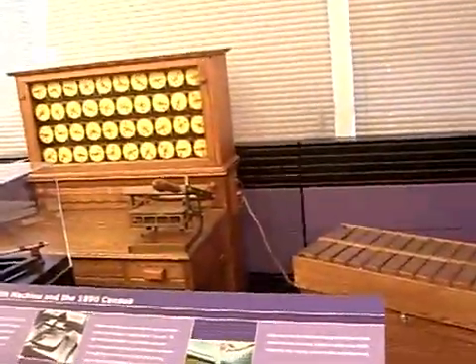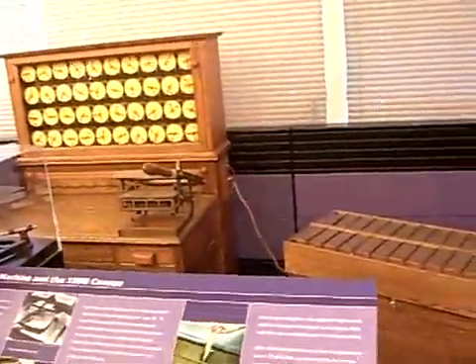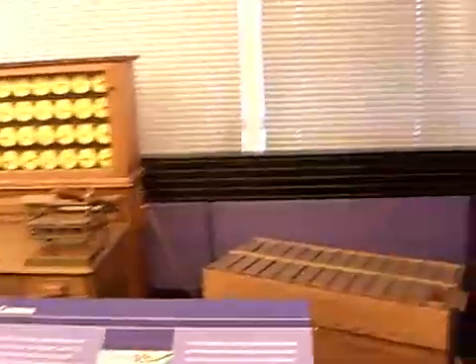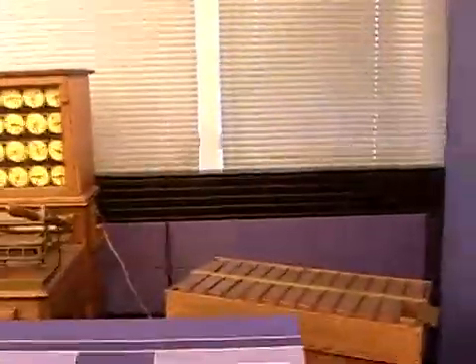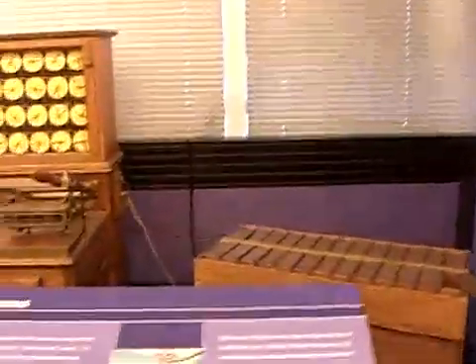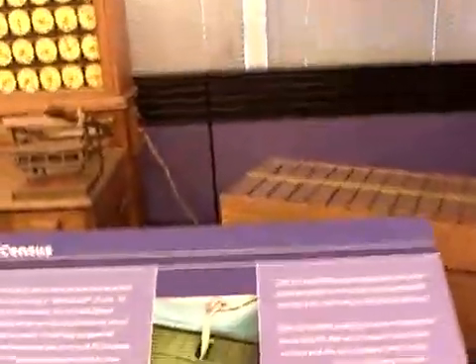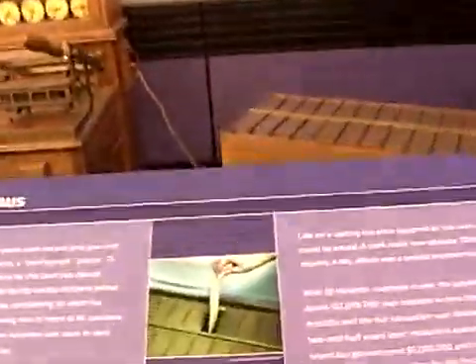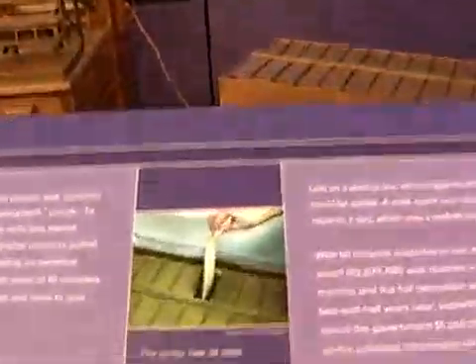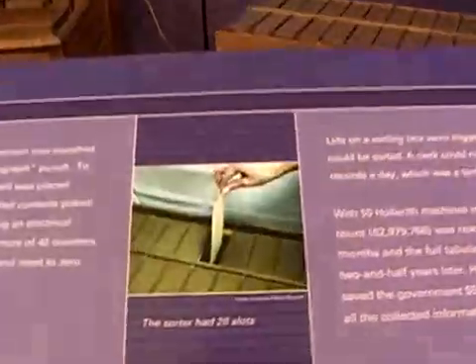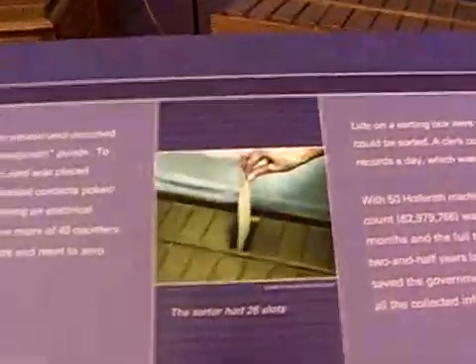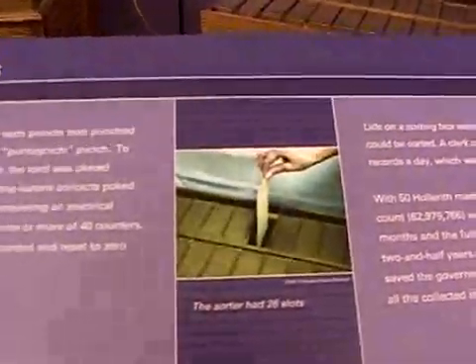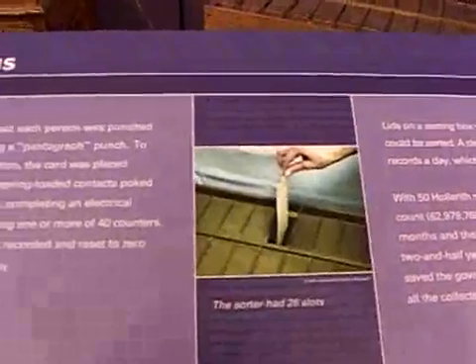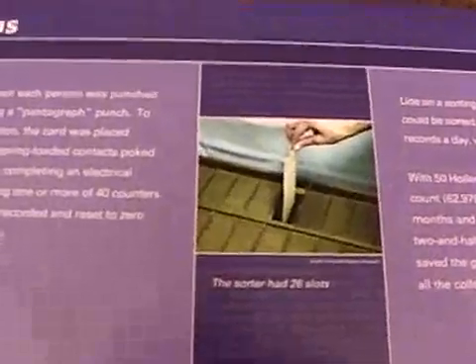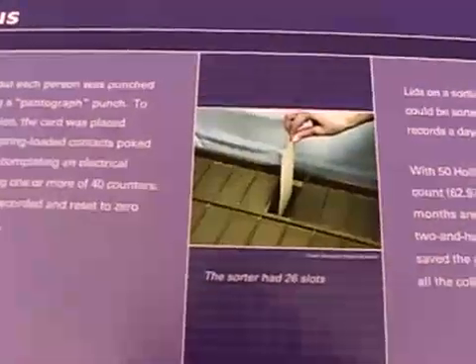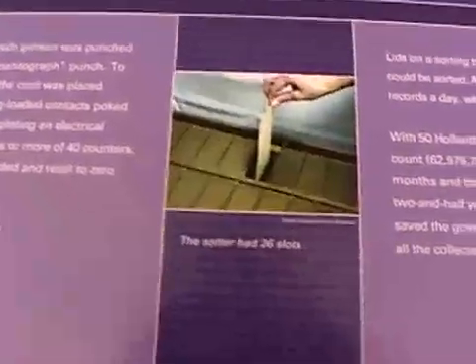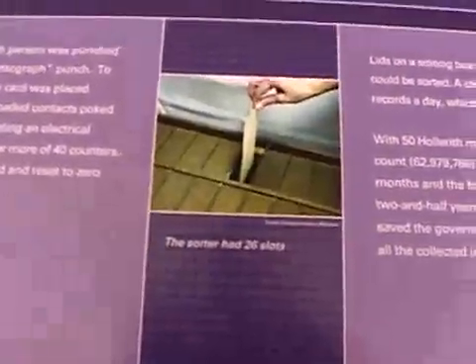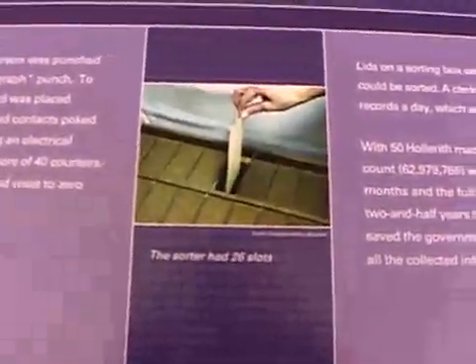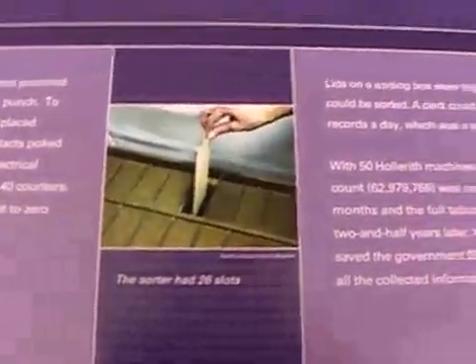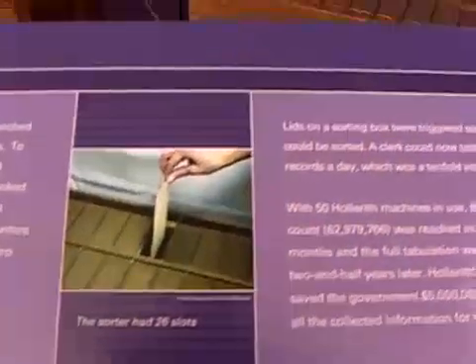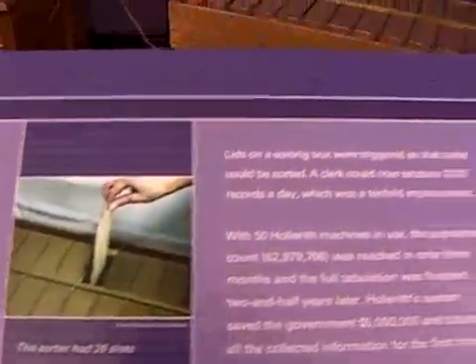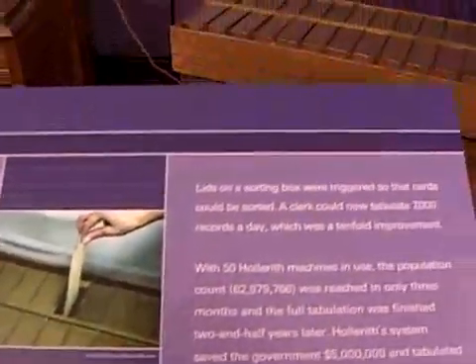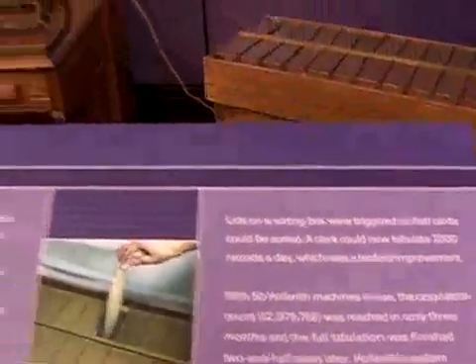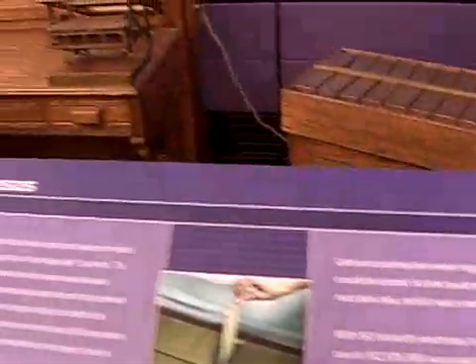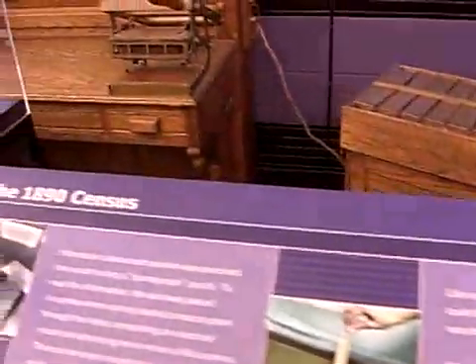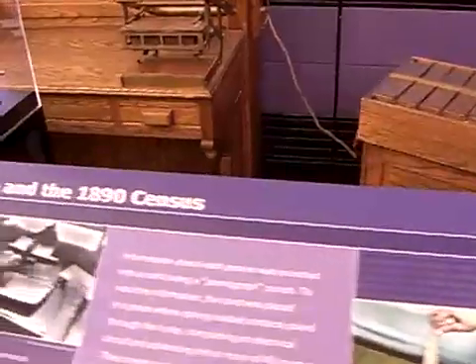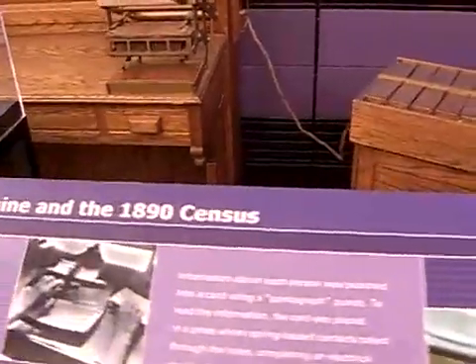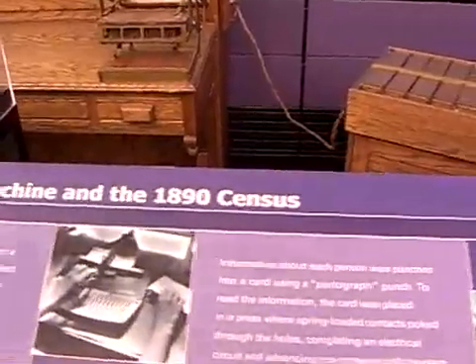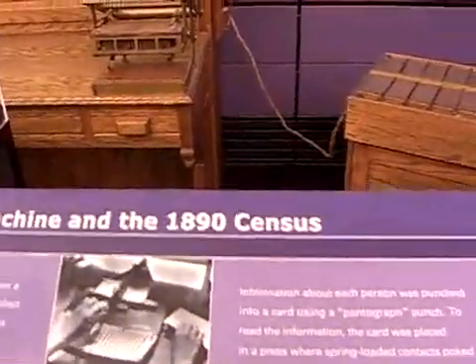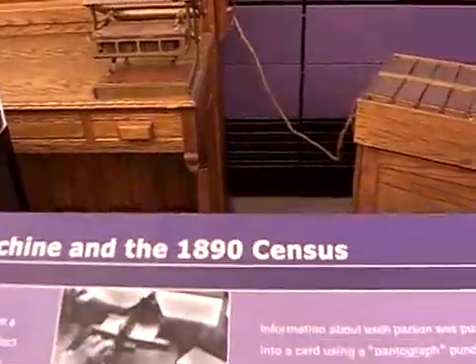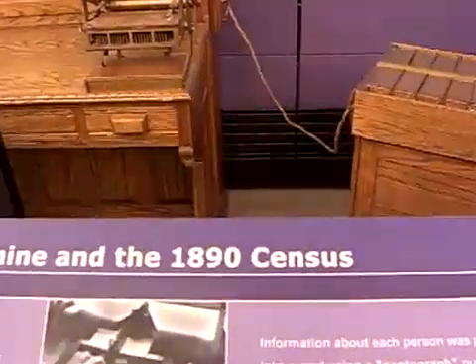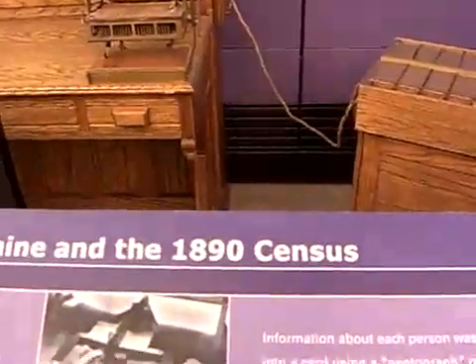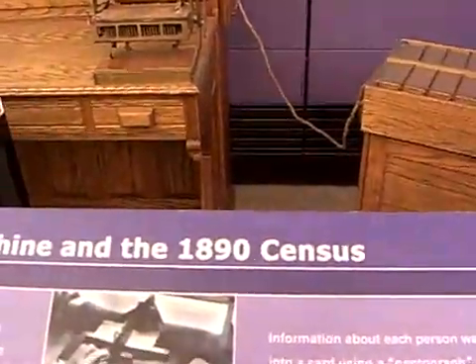Was it good? Sixteen million more people in 1890, and the census was complete in six and a half years — four years earlier than the 1880 census.